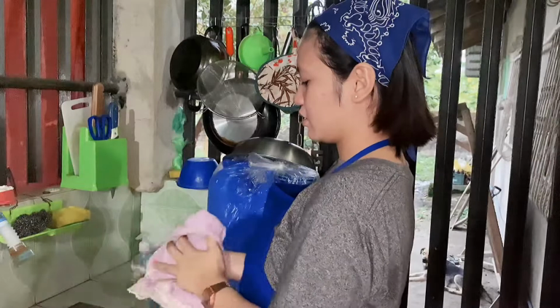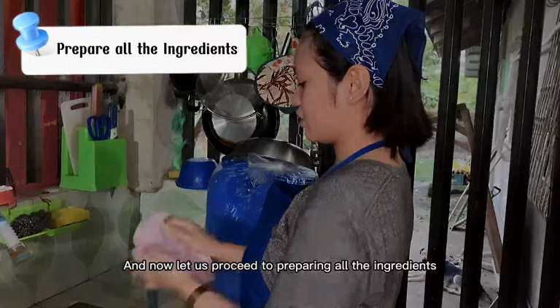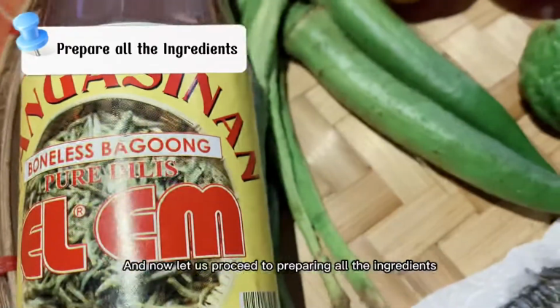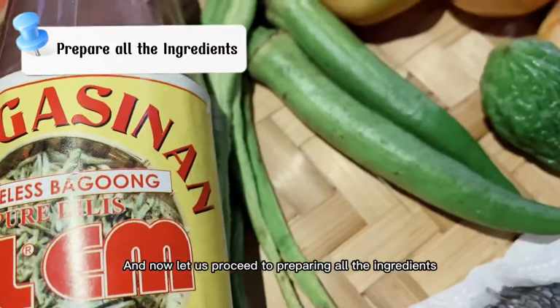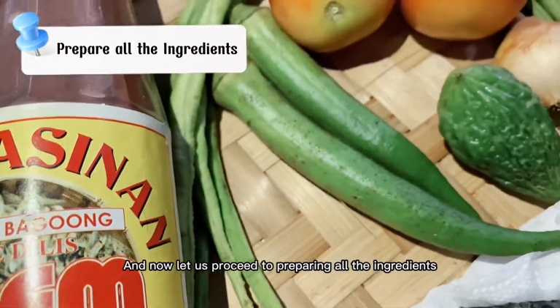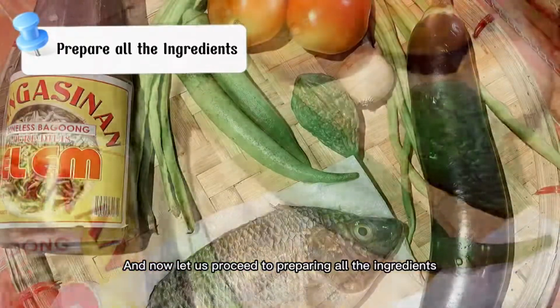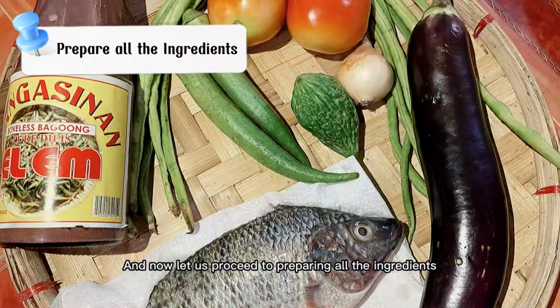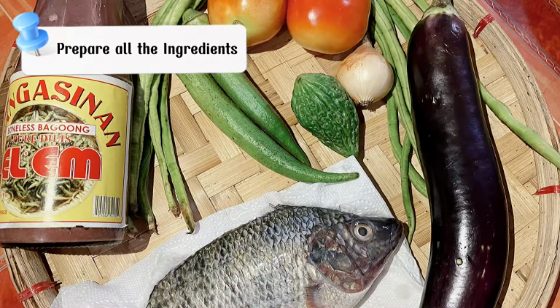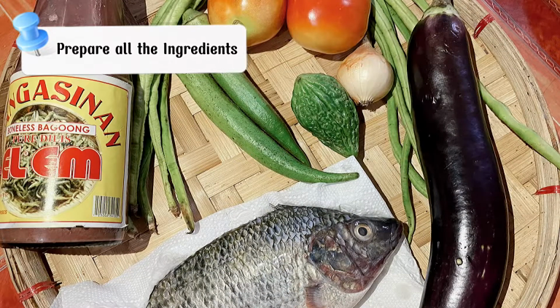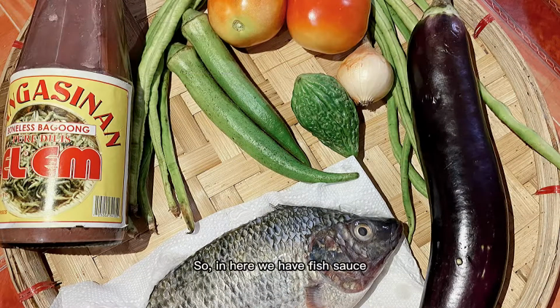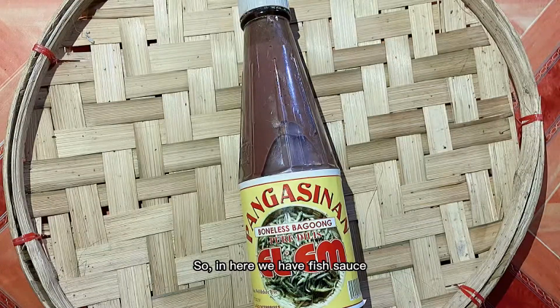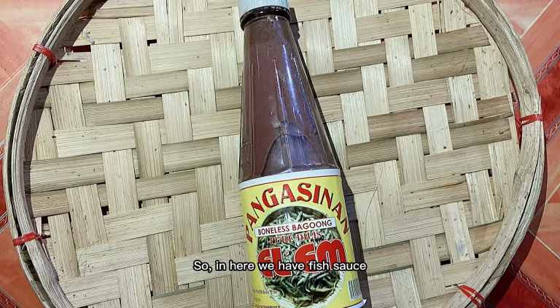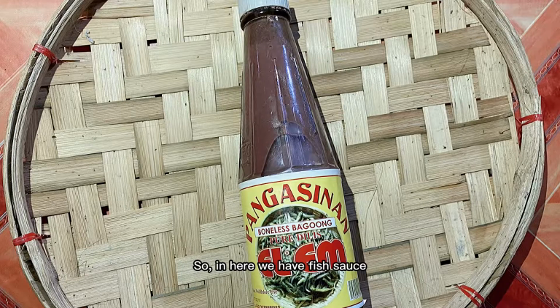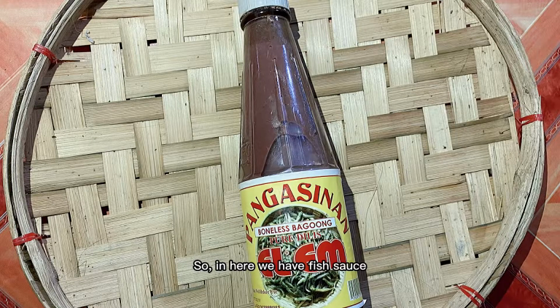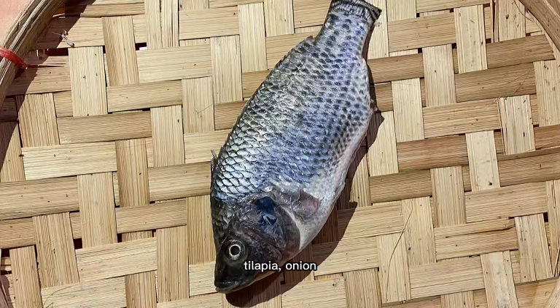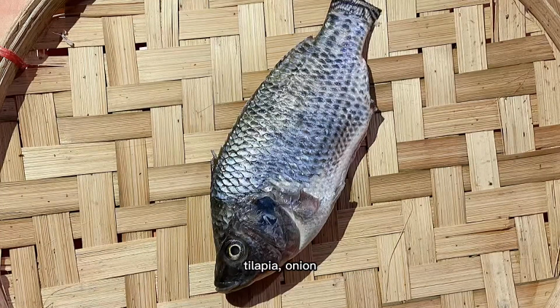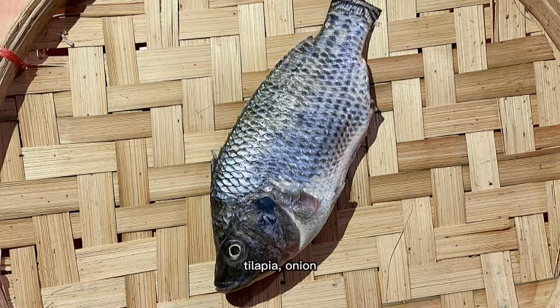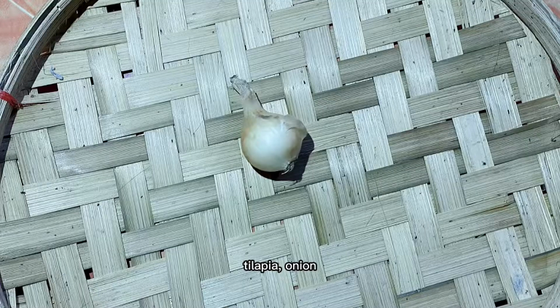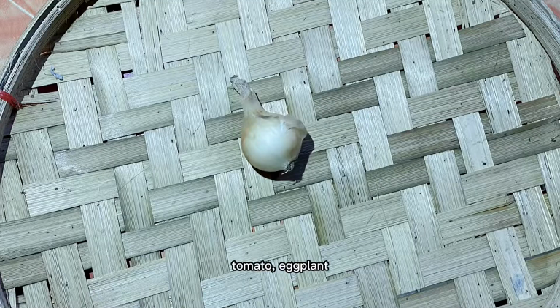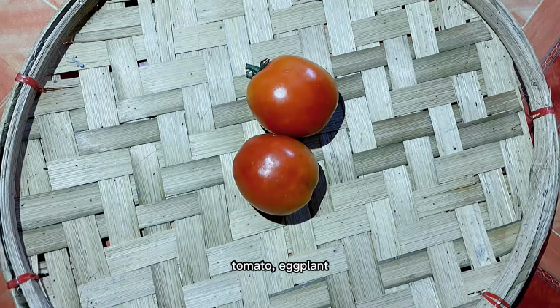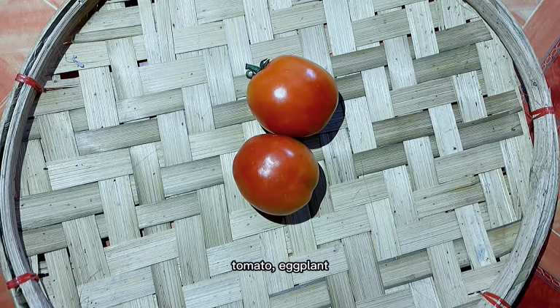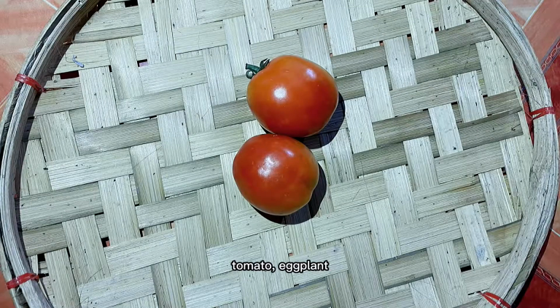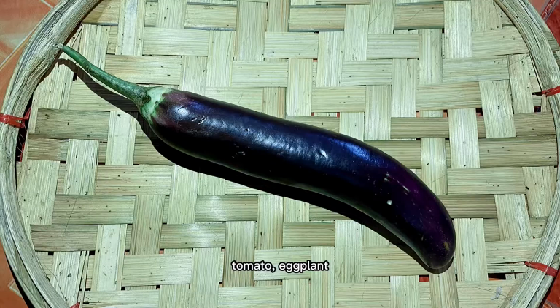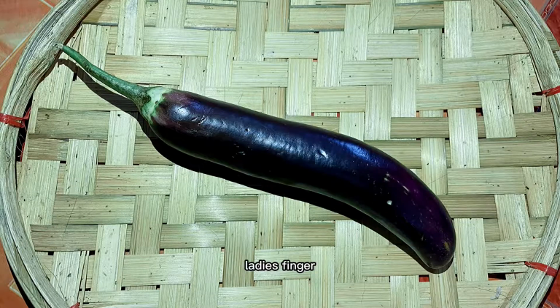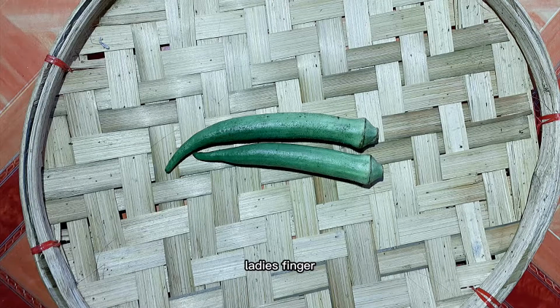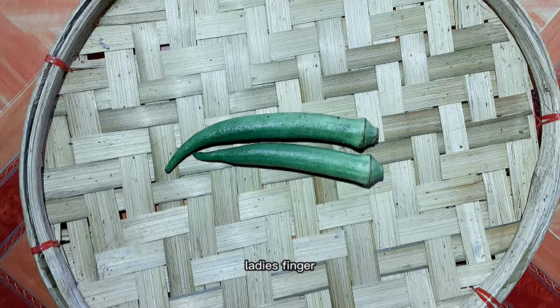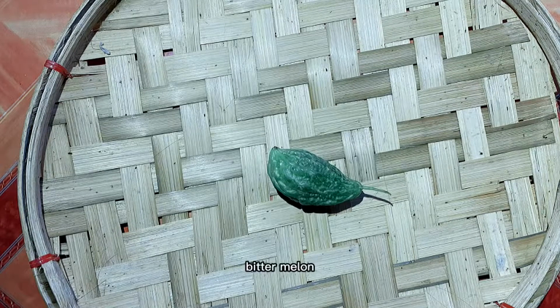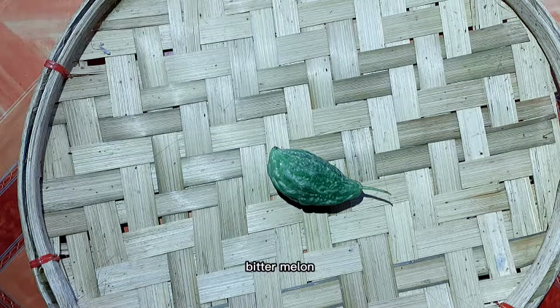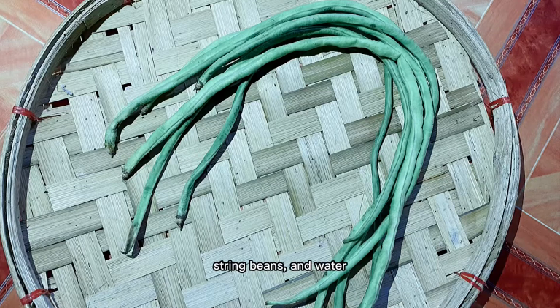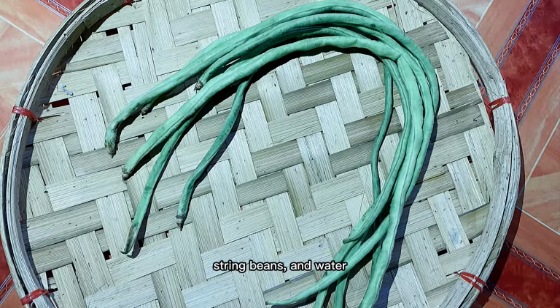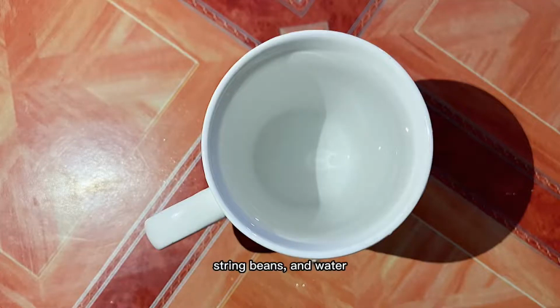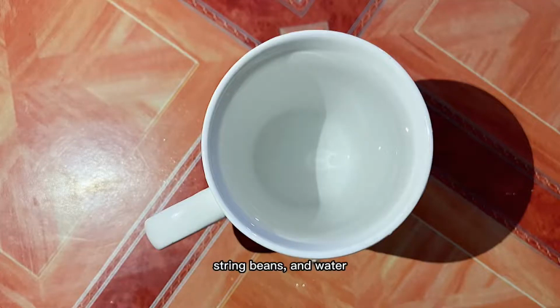Now let us proceed to preparing all the ingredients. So in here we have fish sauce, tilapia, onion, tomato, eggplant, ladies' fingers, bitter melon, string beans, and water.